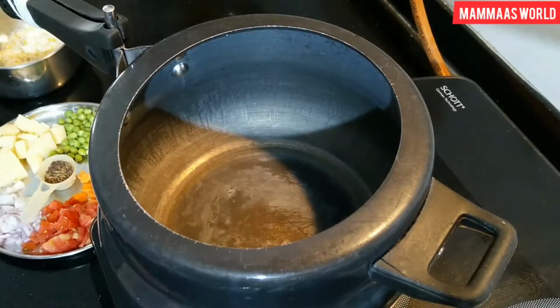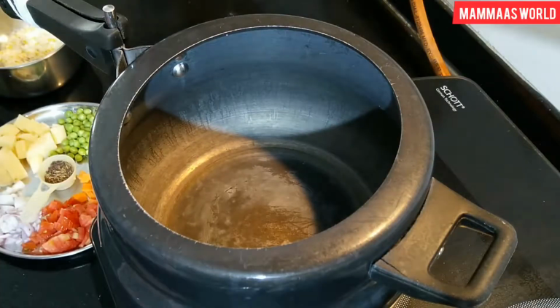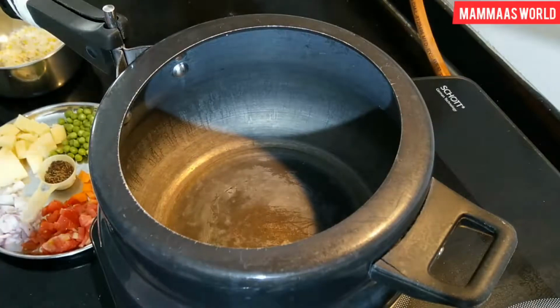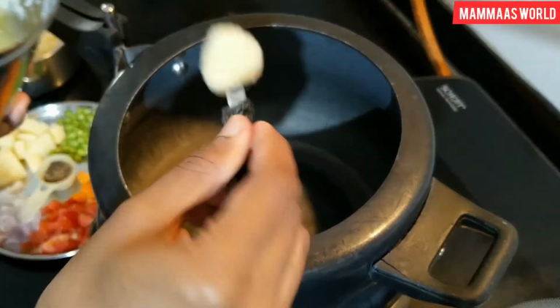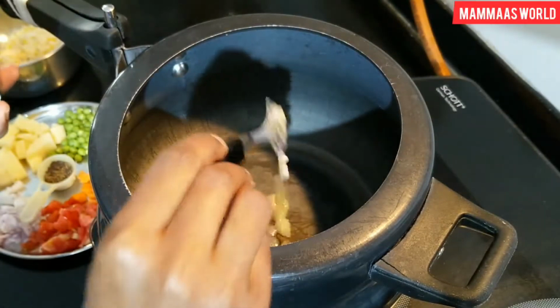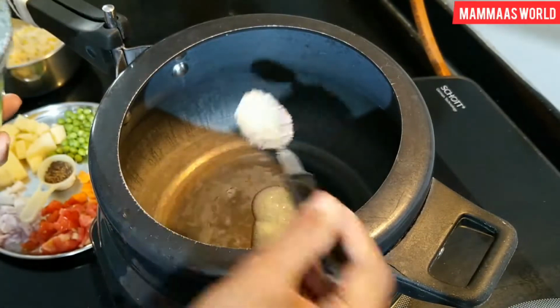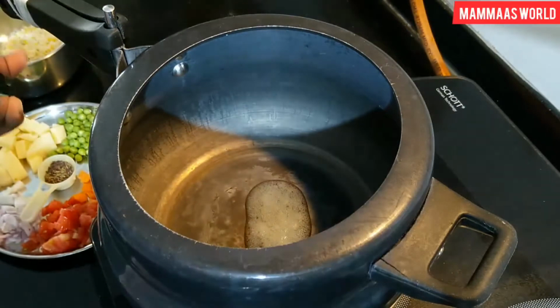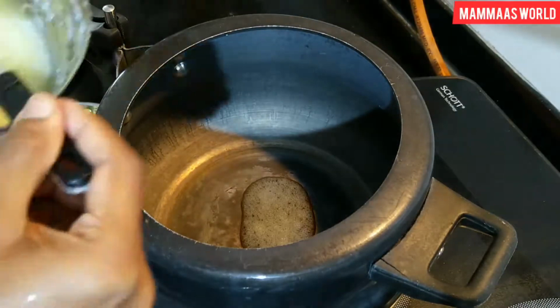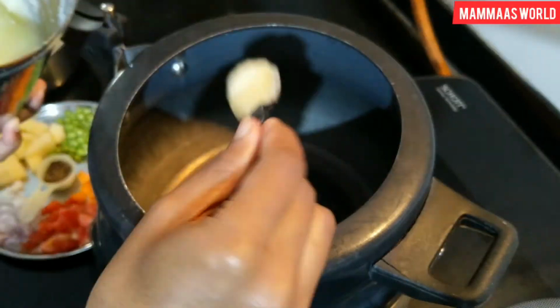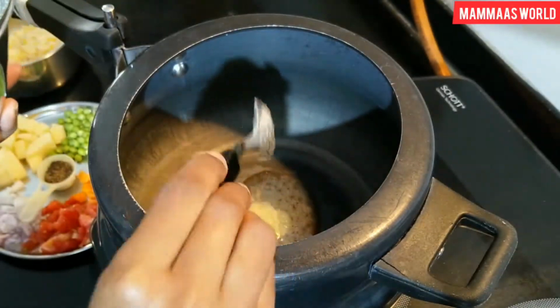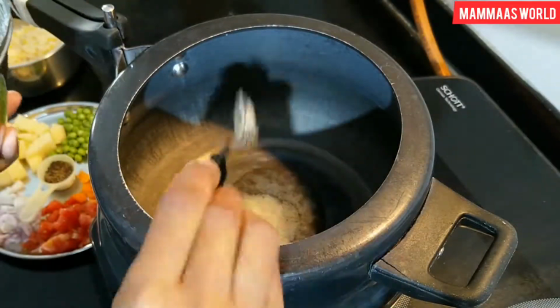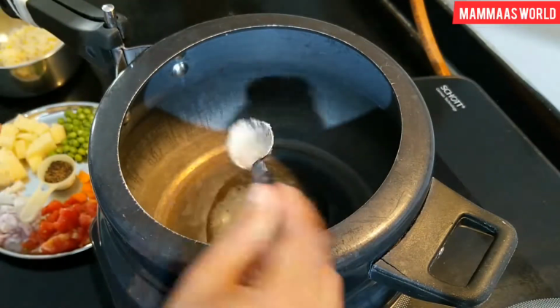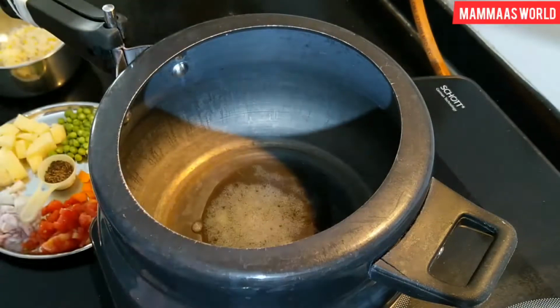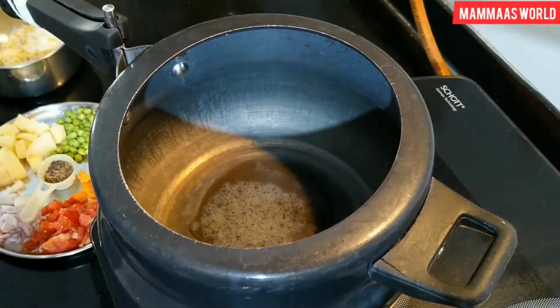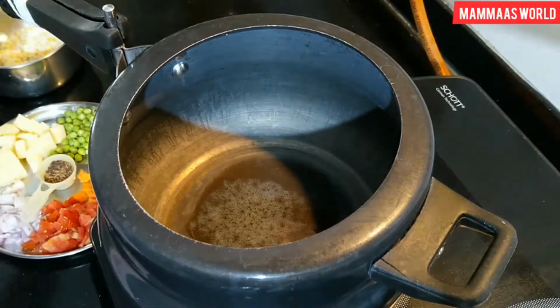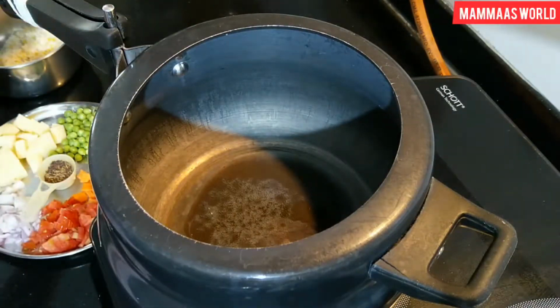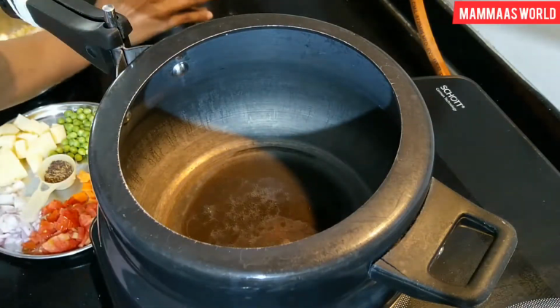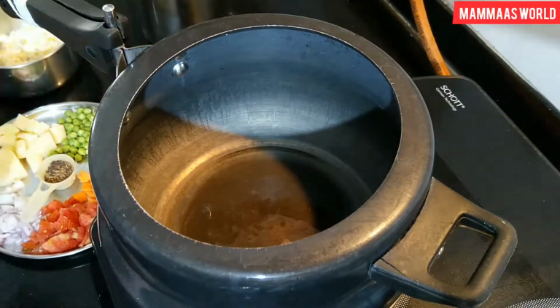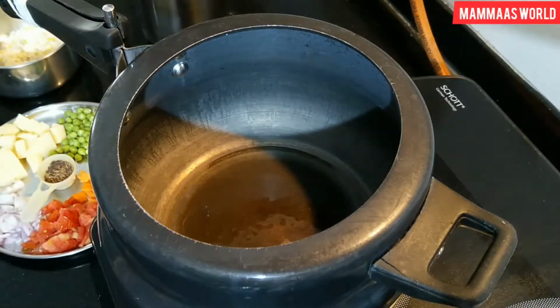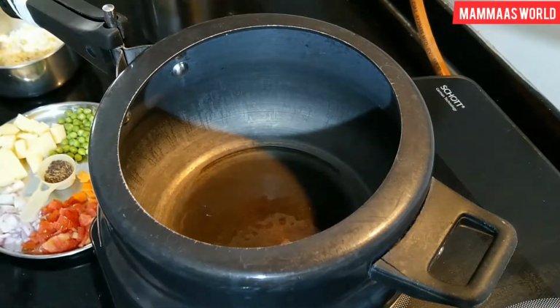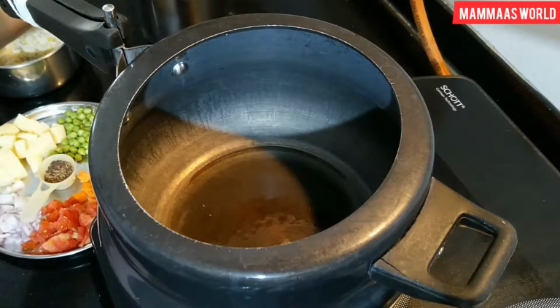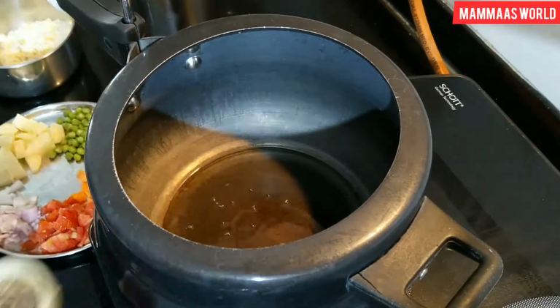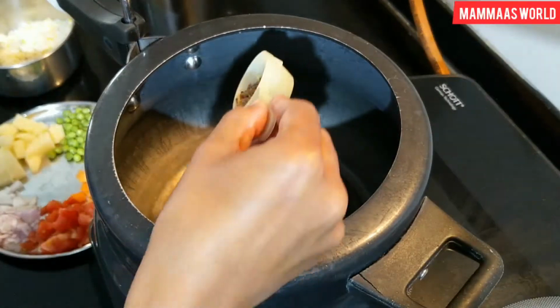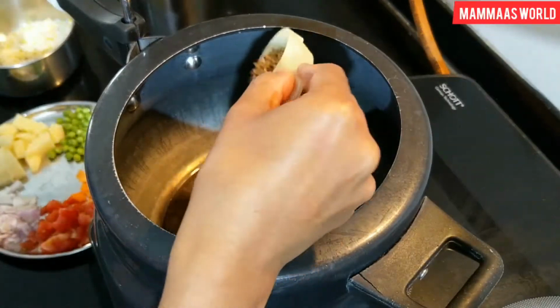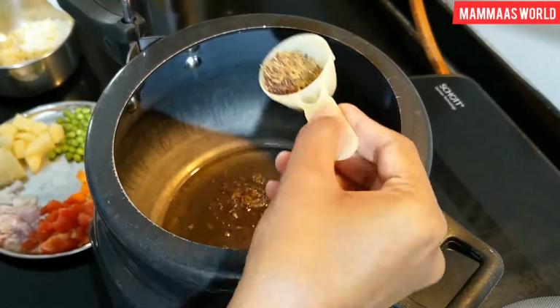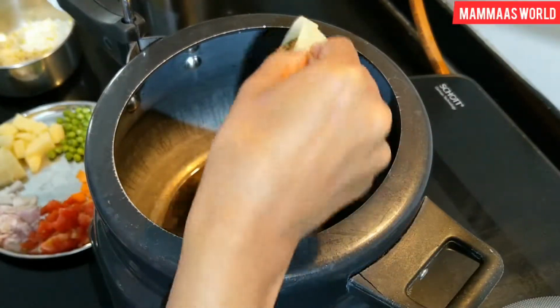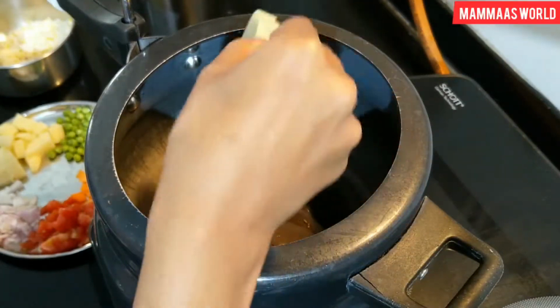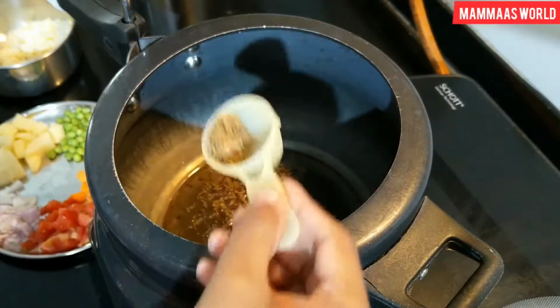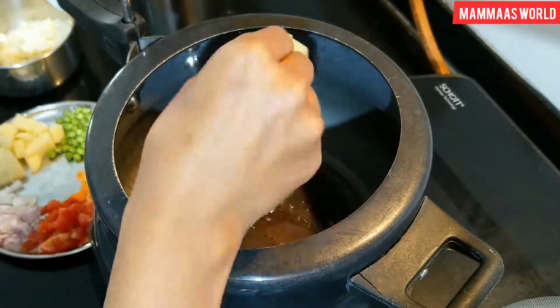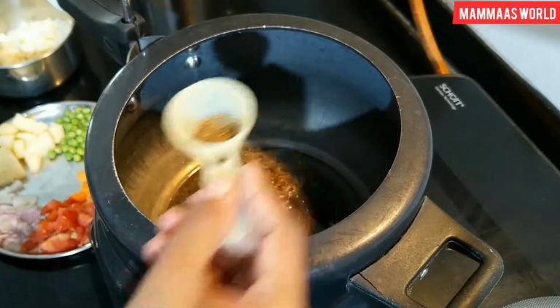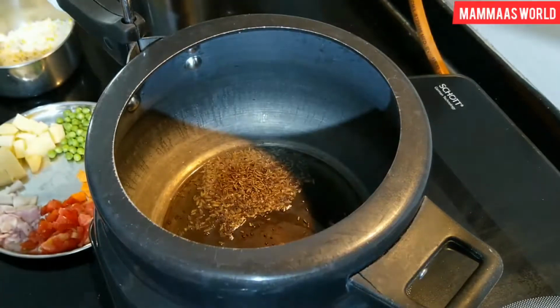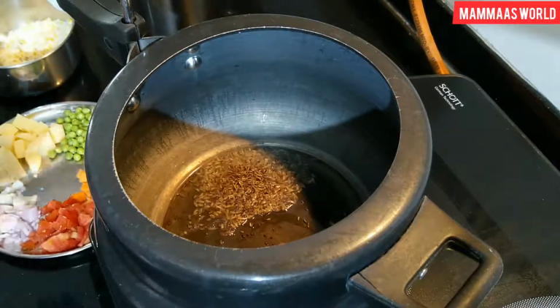I will add 2 tablespoons of ghee in the cooker. After adding cumin and mustard seeds, we will mix it well.